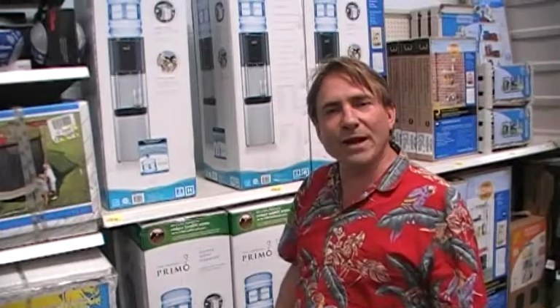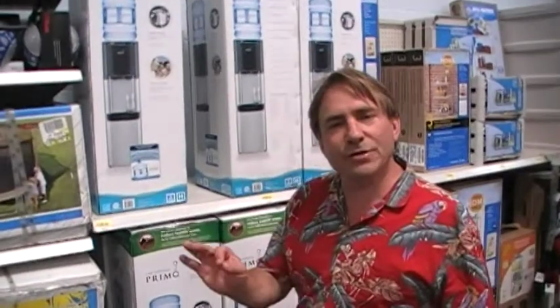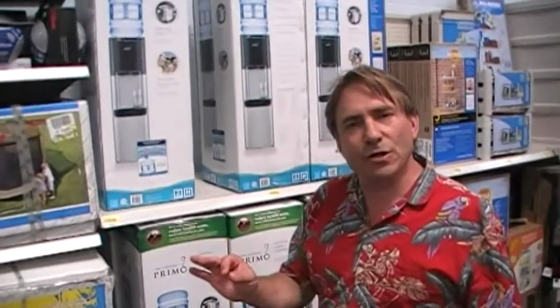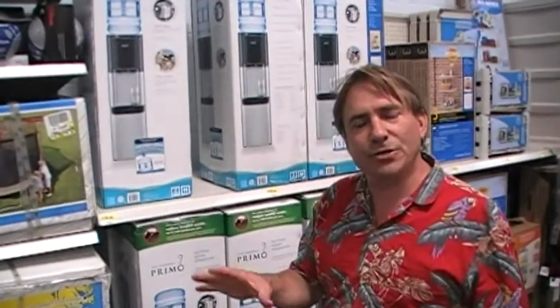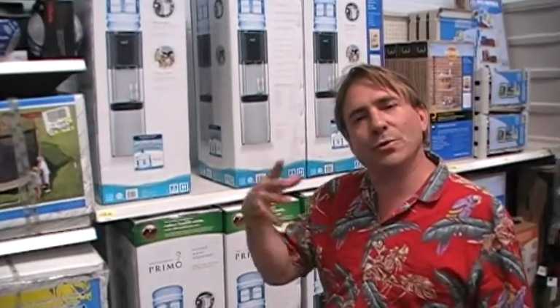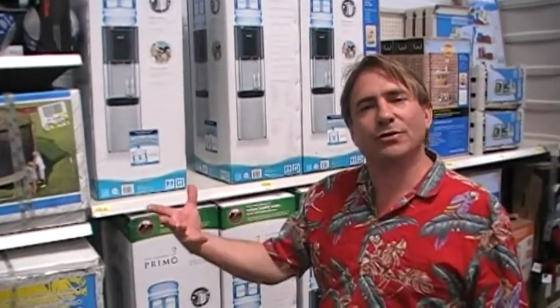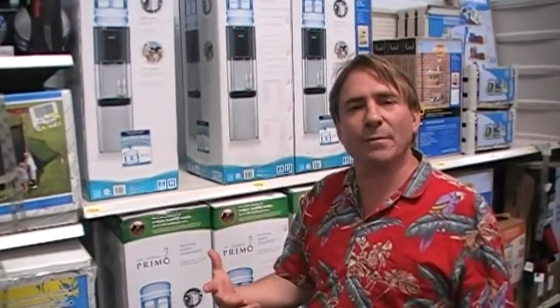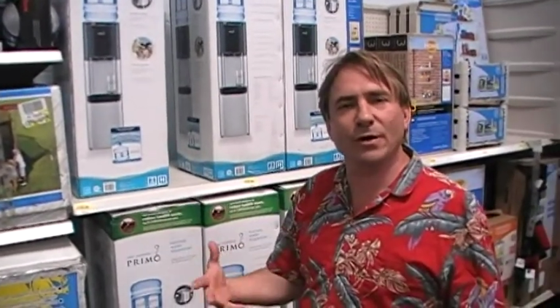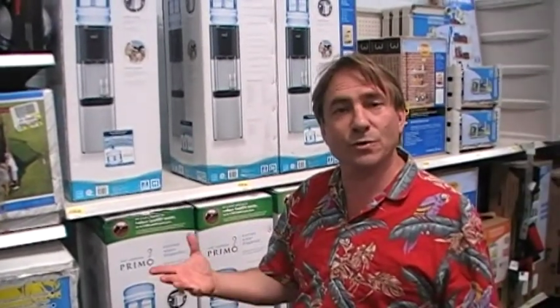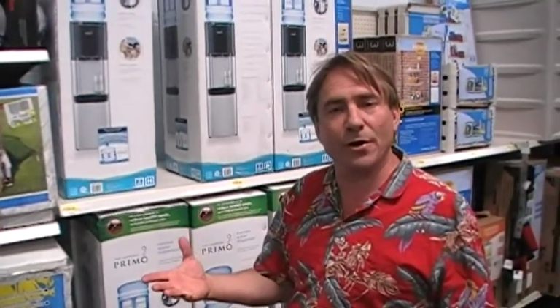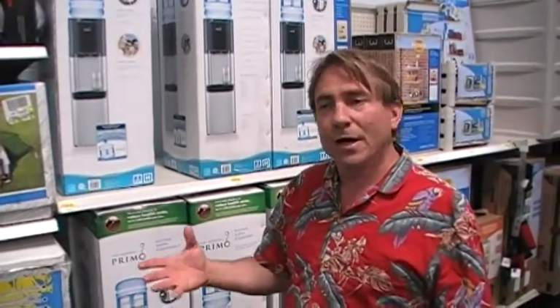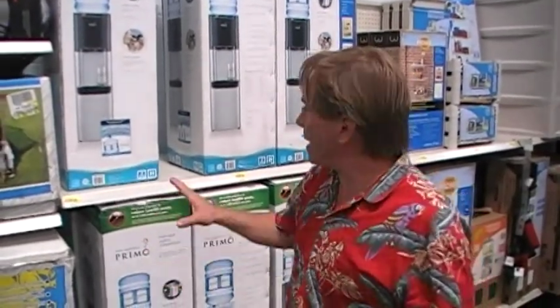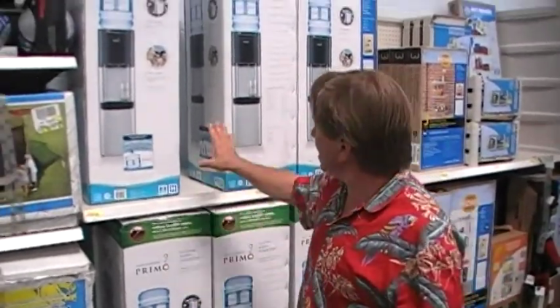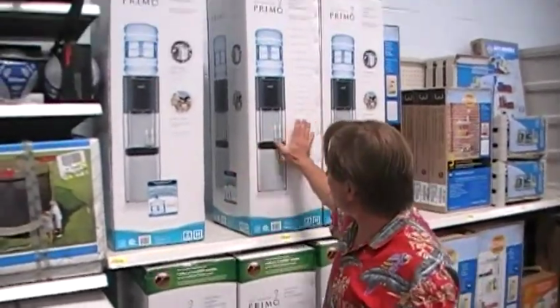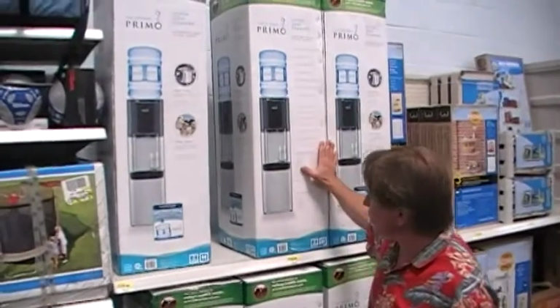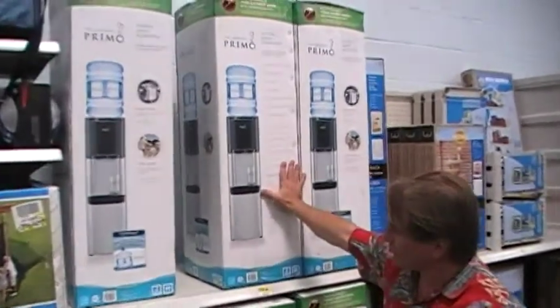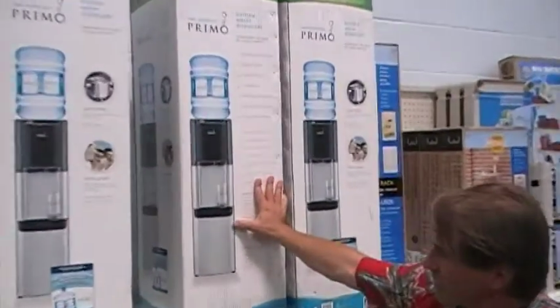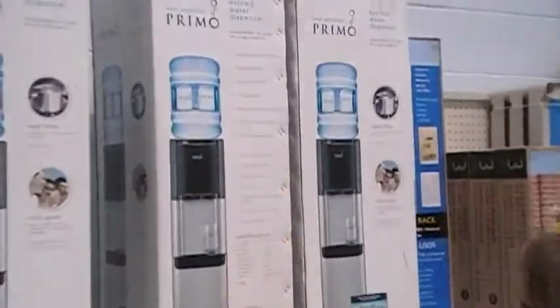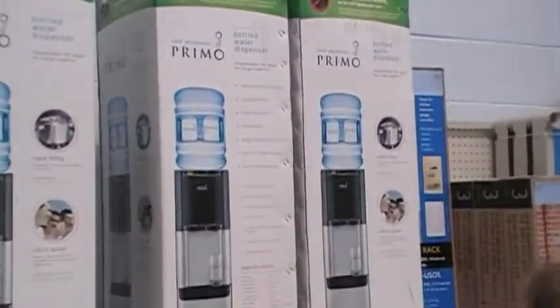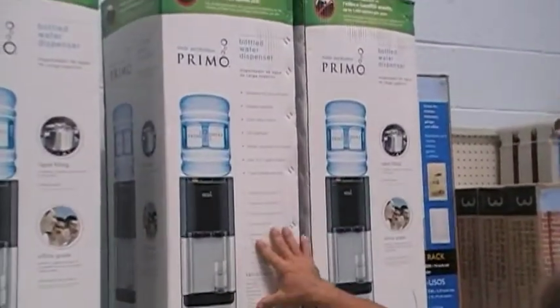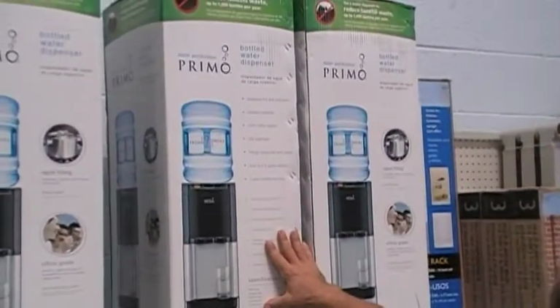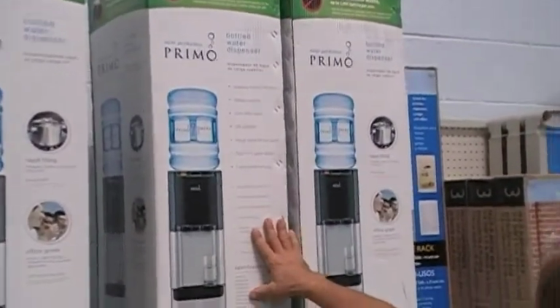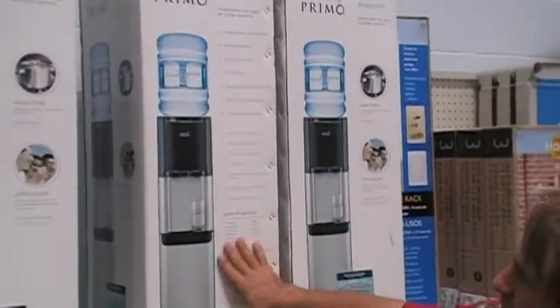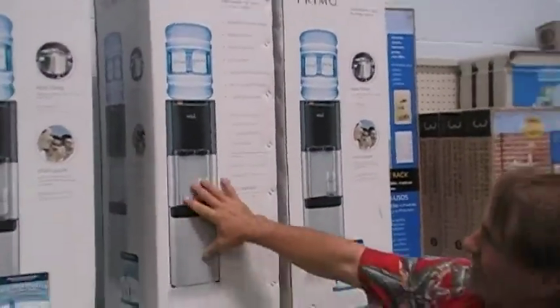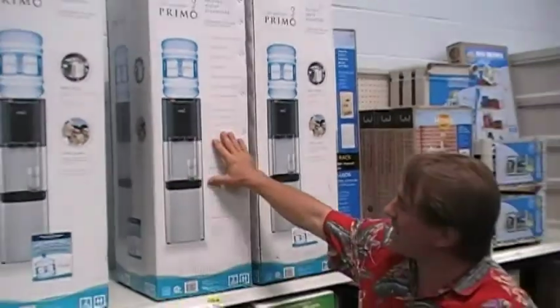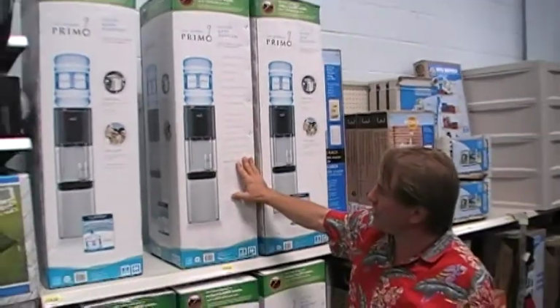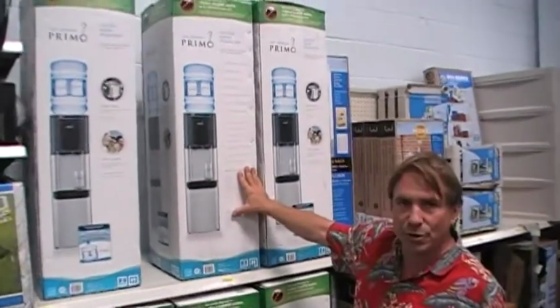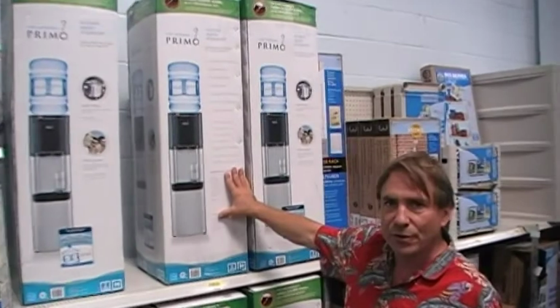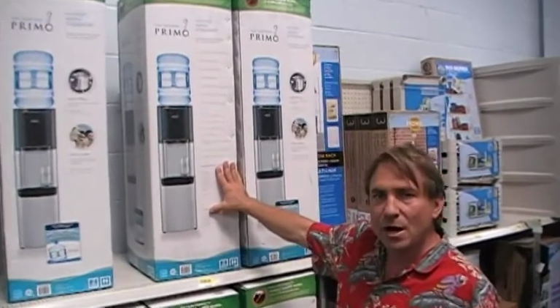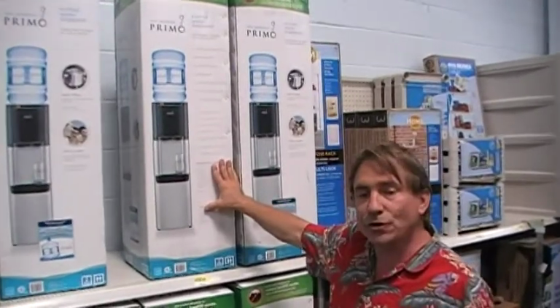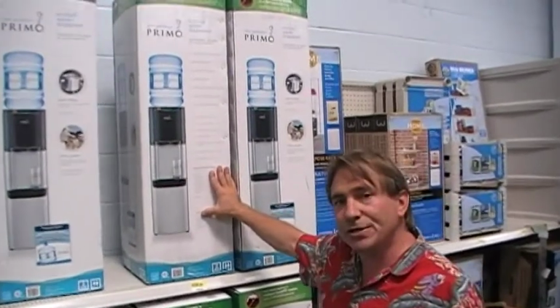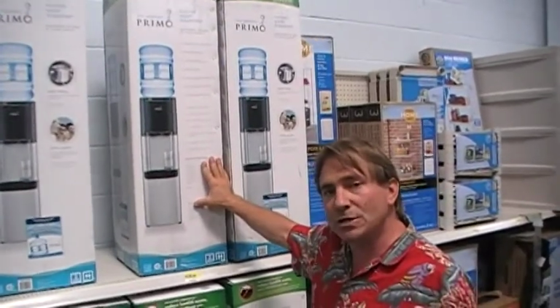We're running a series of little clips to show you what else is on the market as far as water. Here's a water cooler — it sells for $139, and it doesn't have anything to do with filtration whatsoever.